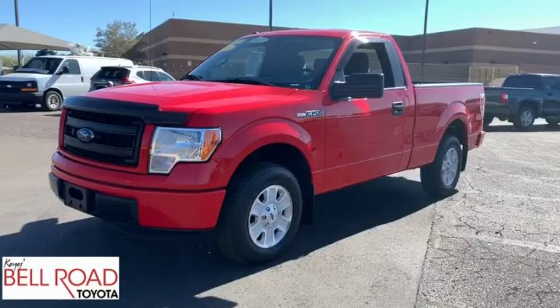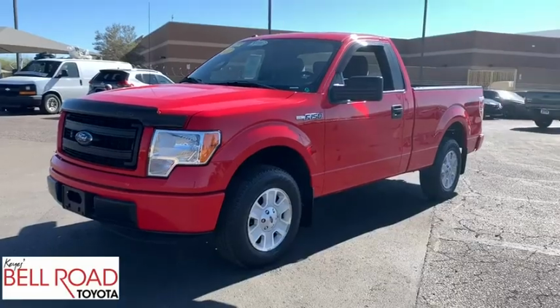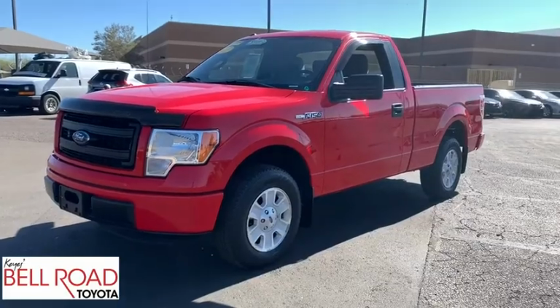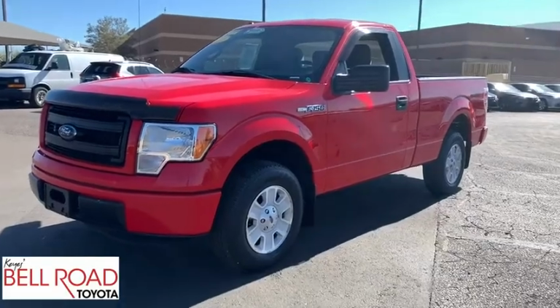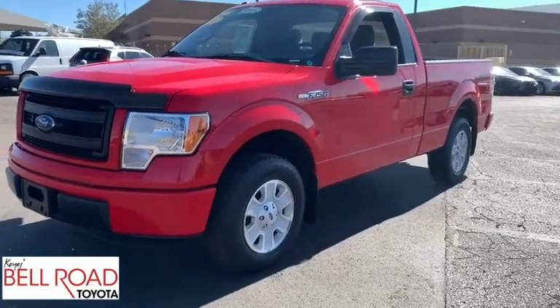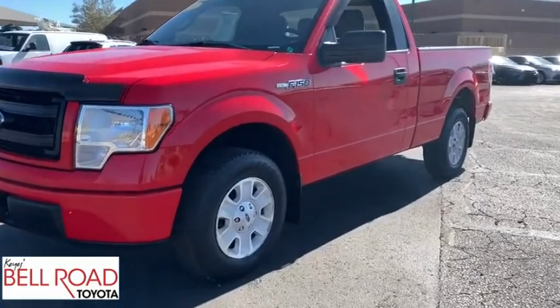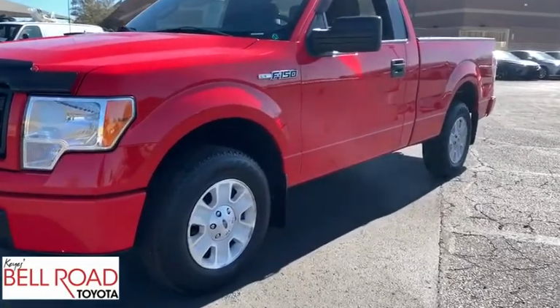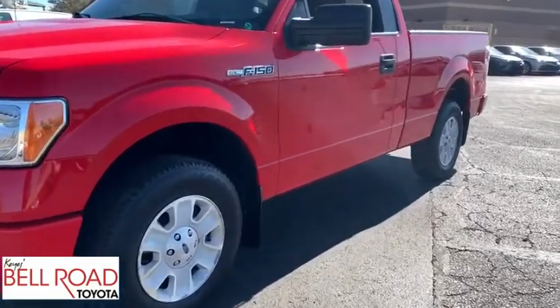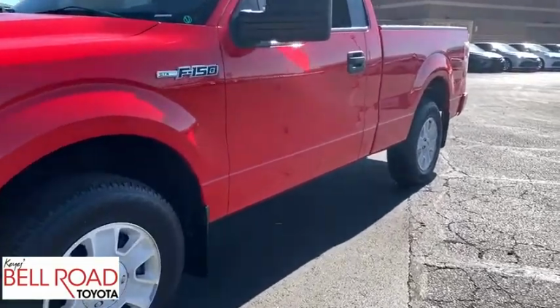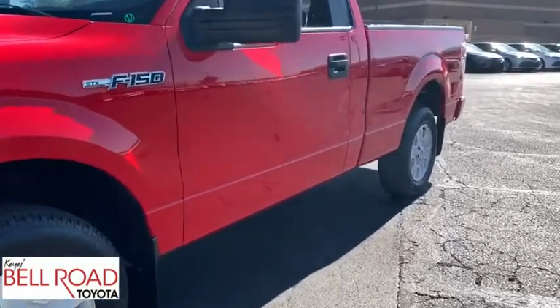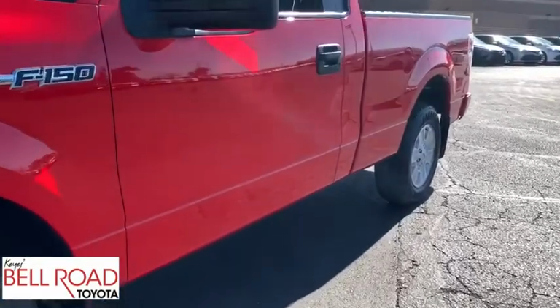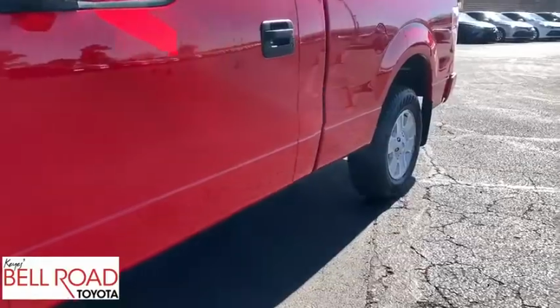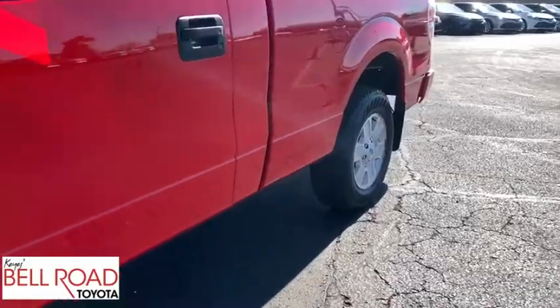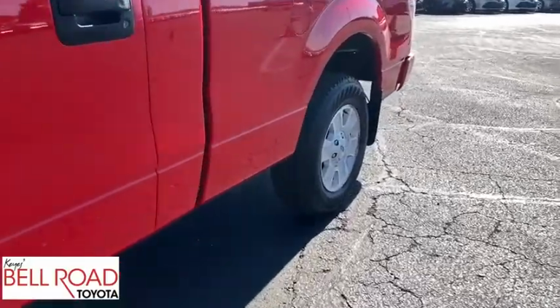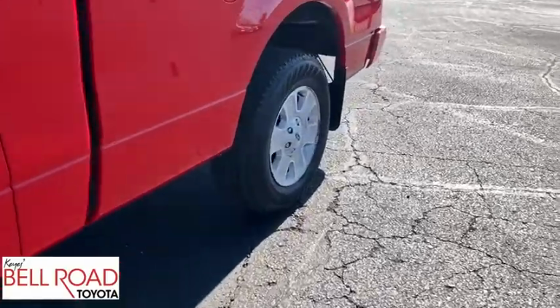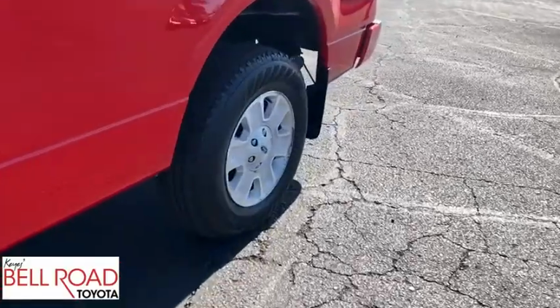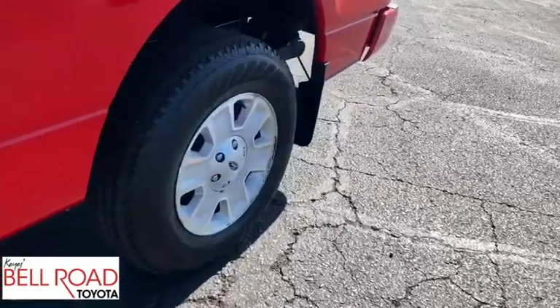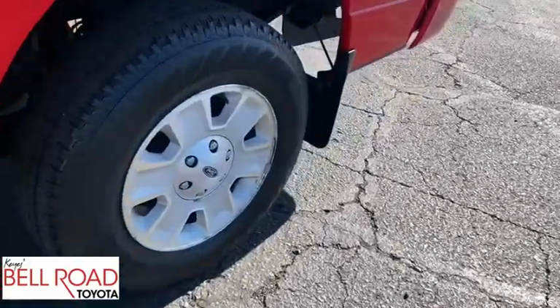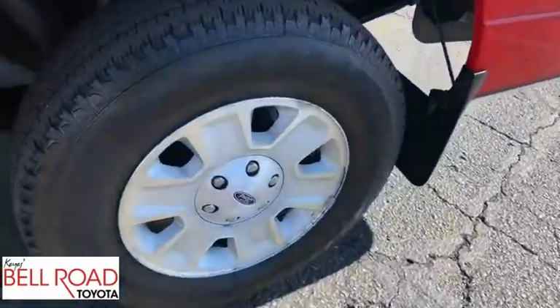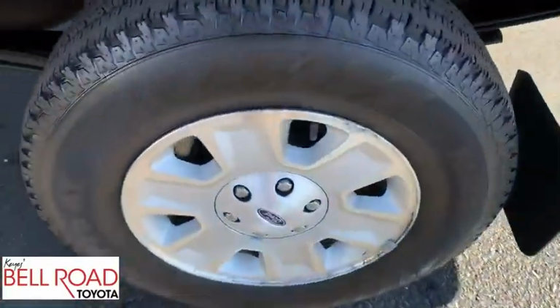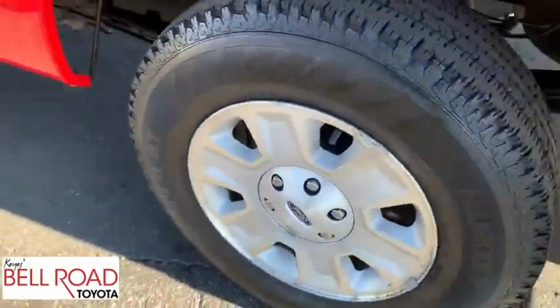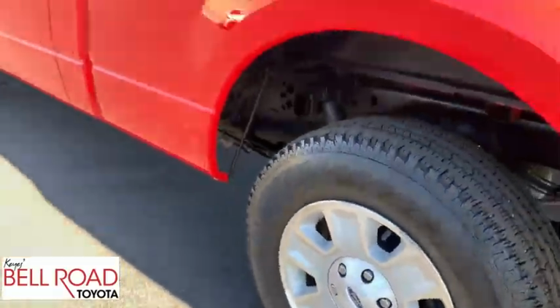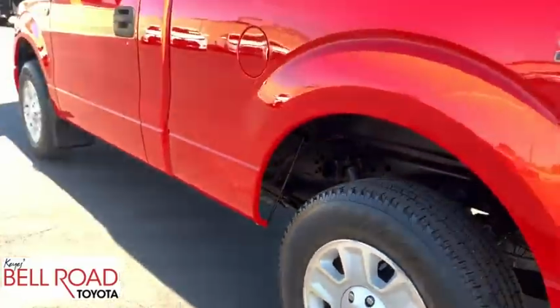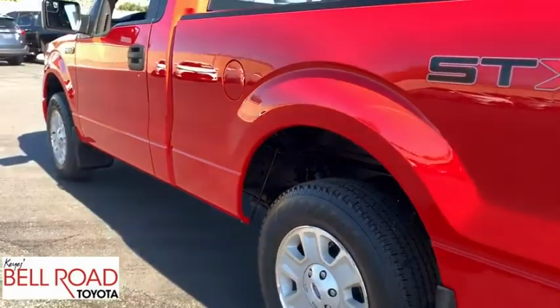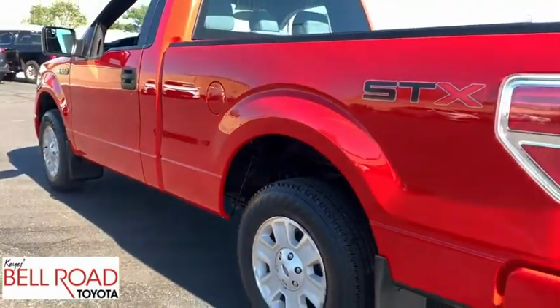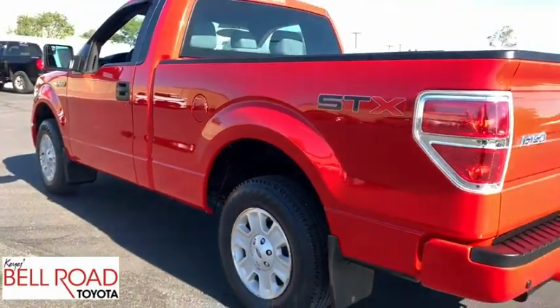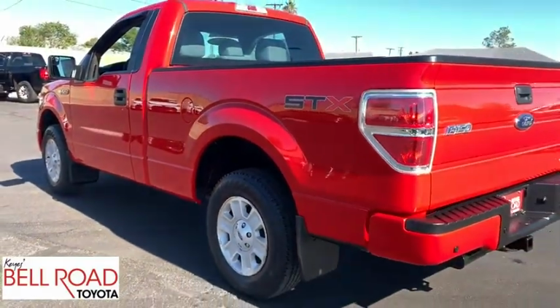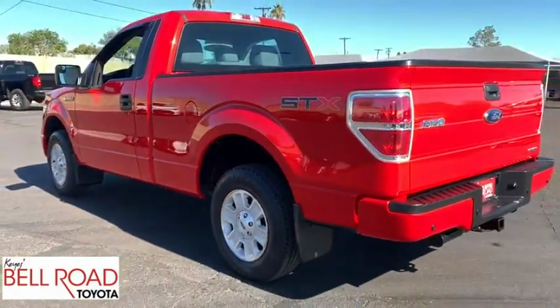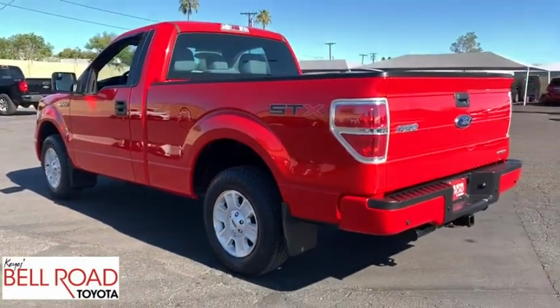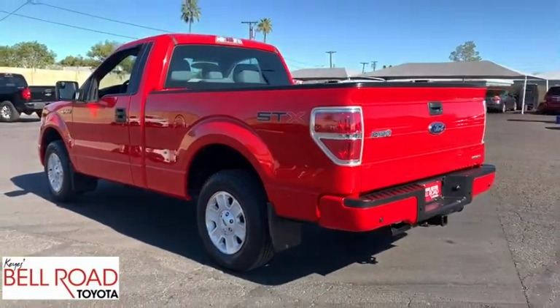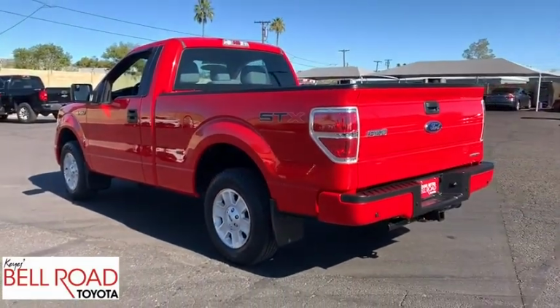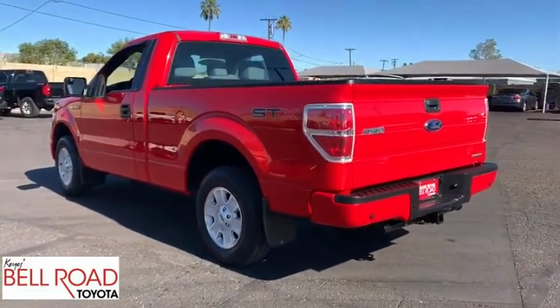Stop by and take a look at the 2013 Ford F-150. A Ford F-150 knows how to handle any situation. It's built to follow orders. No whining. This vehicle has less than 70,000 miles.